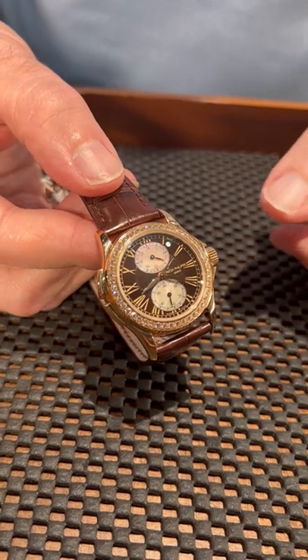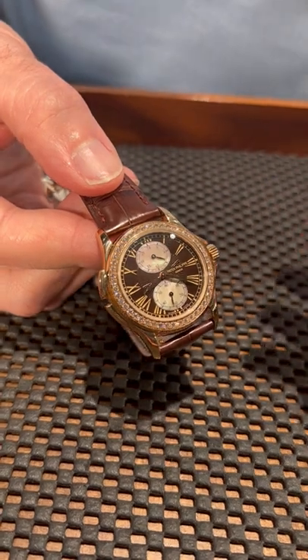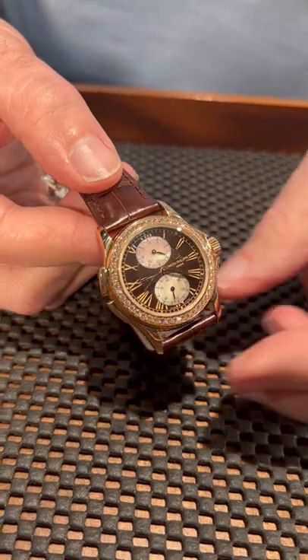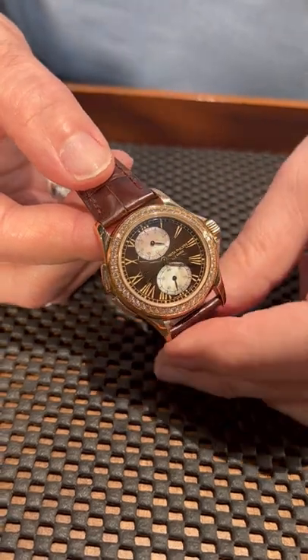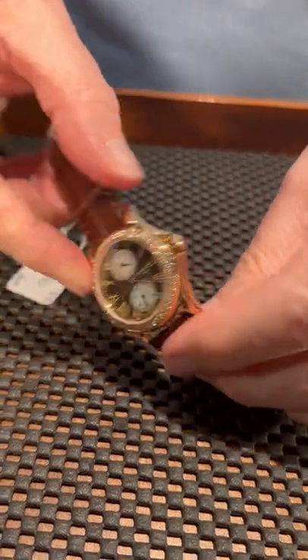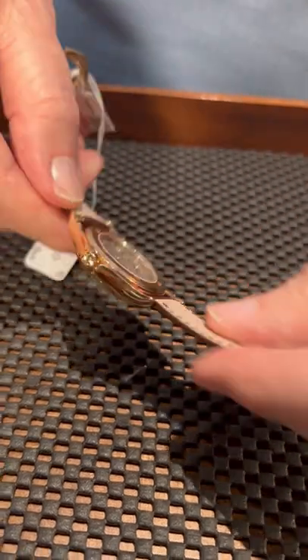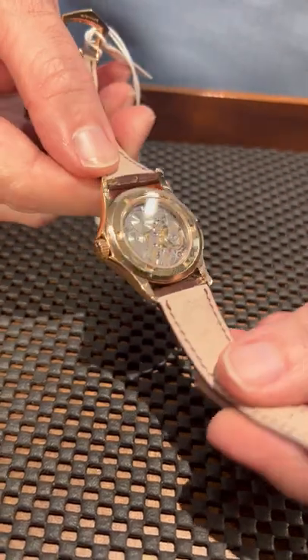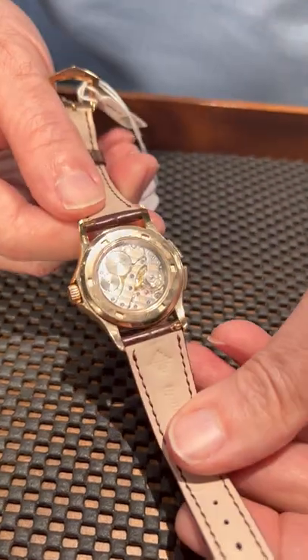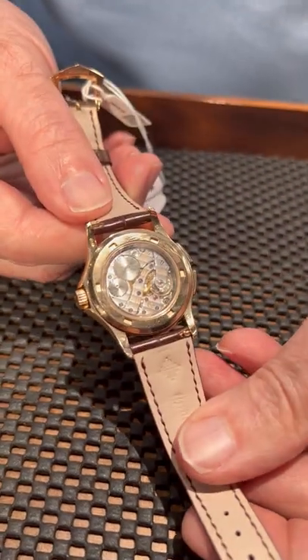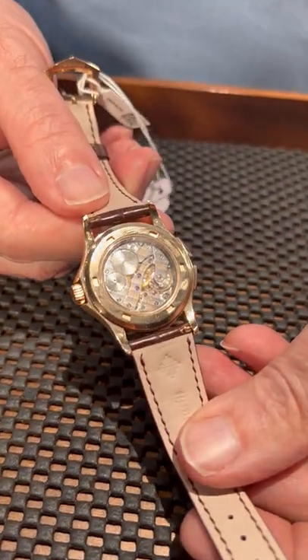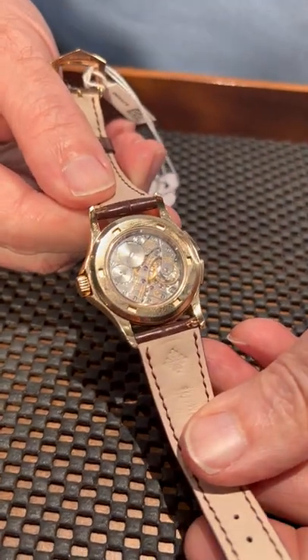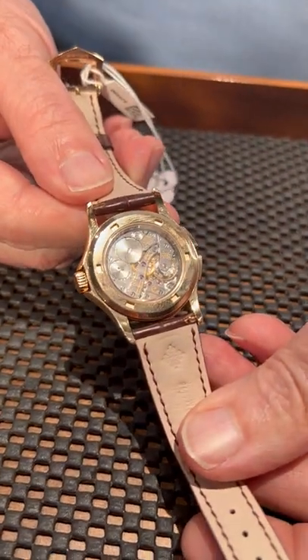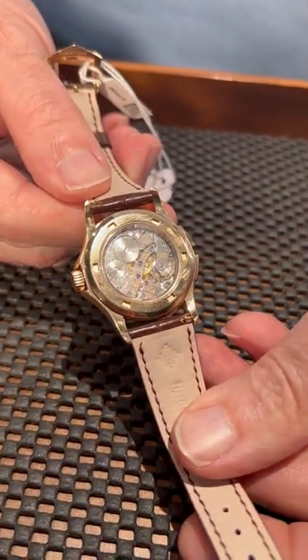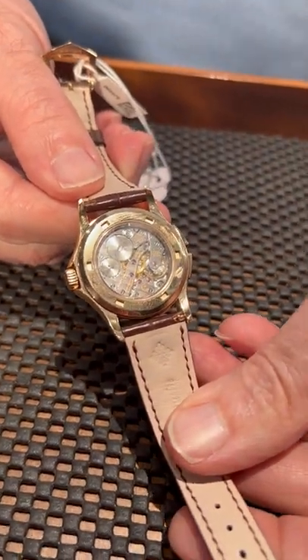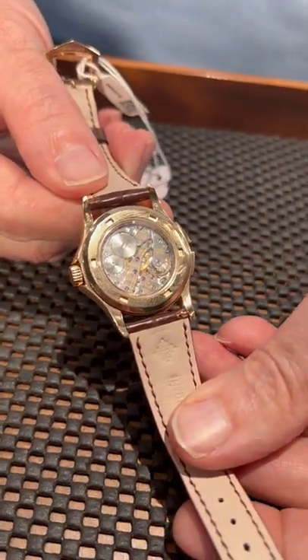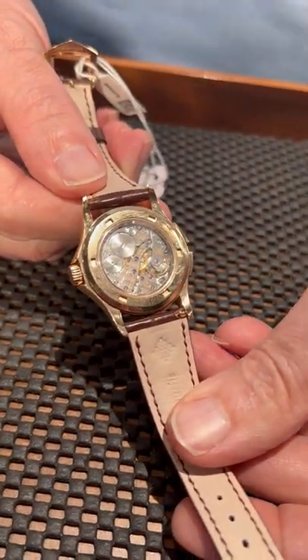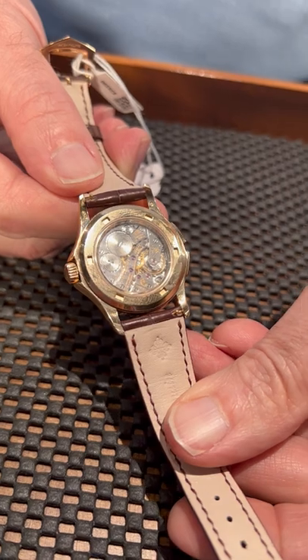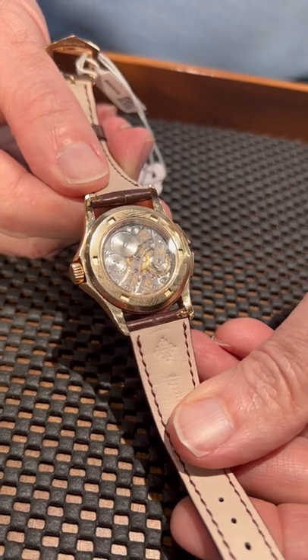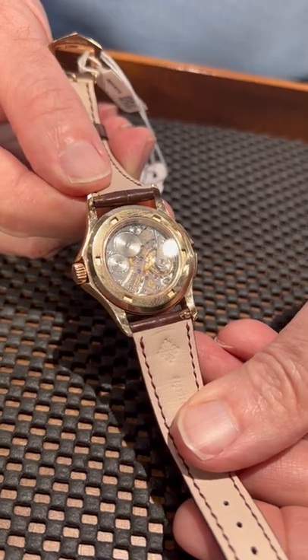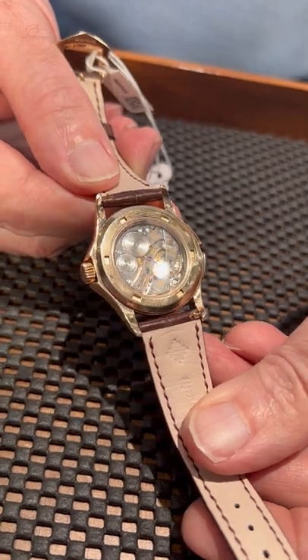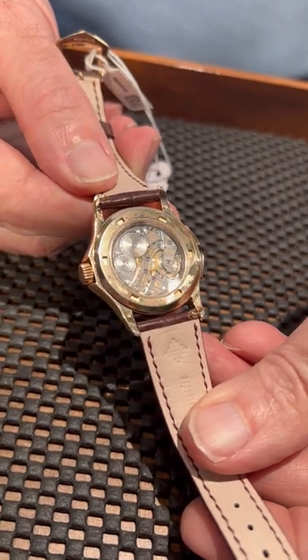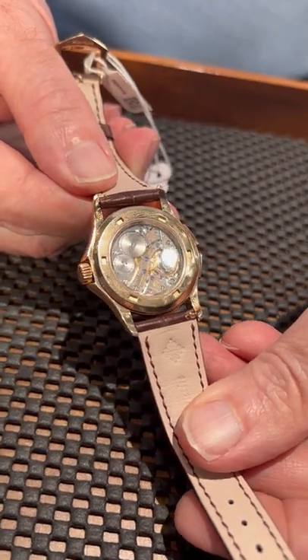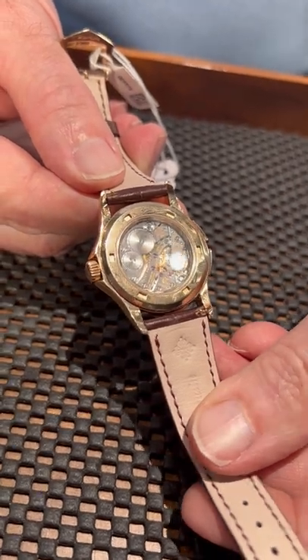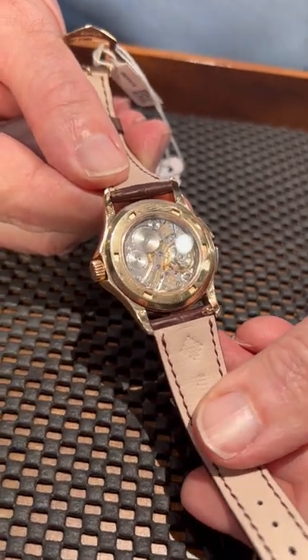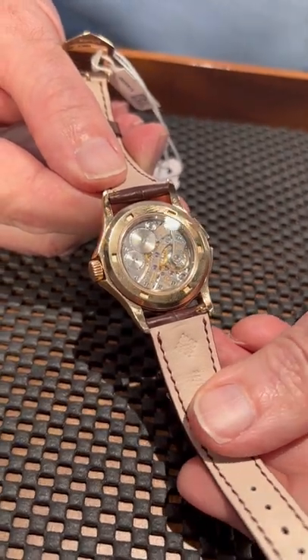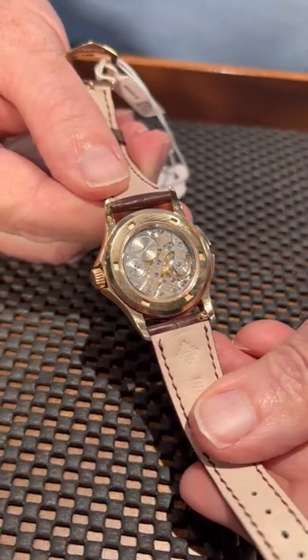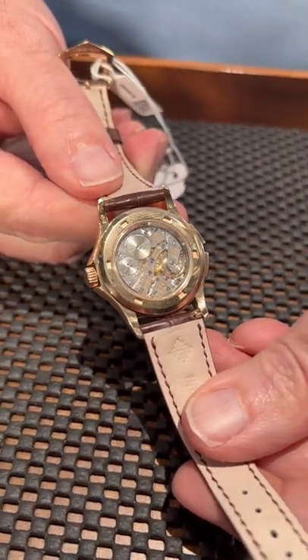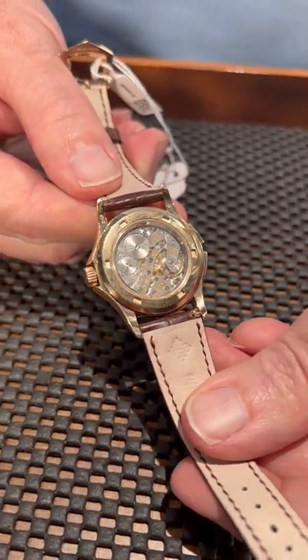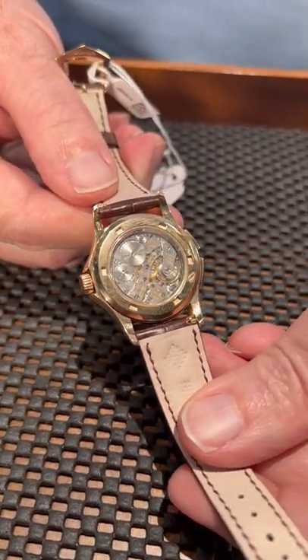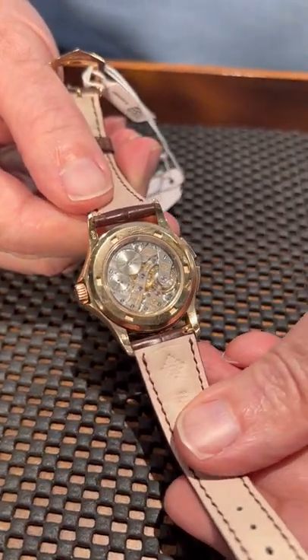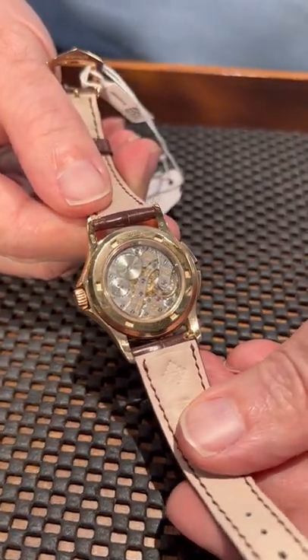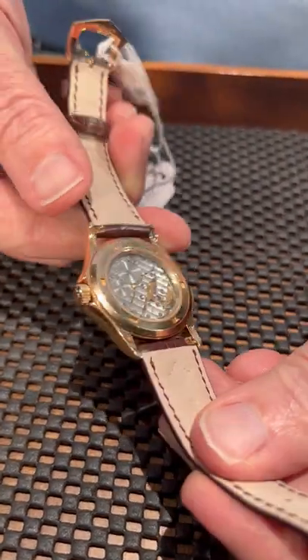The star of the show of course is the movement on any Patek Philippe watch. It's all handmade, hand decorated. The plates have the Côte de Genève, so beautiful.